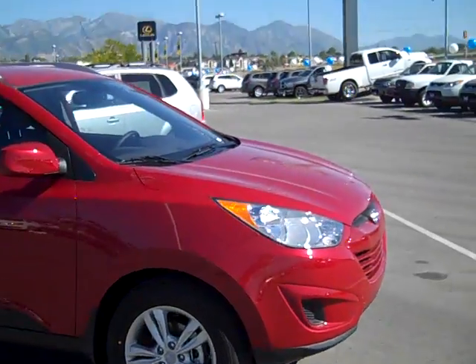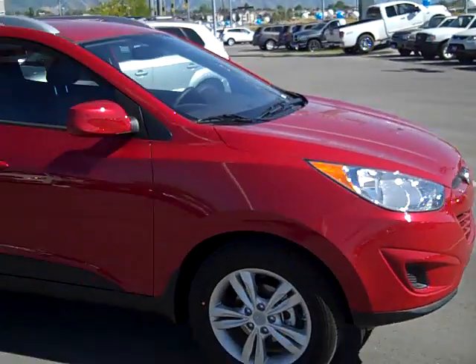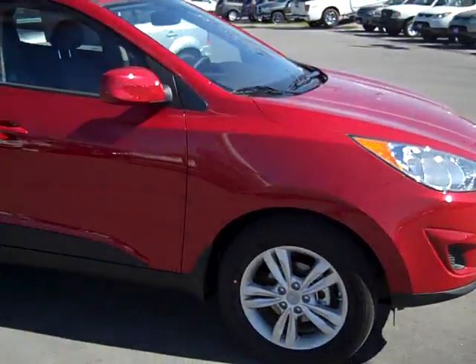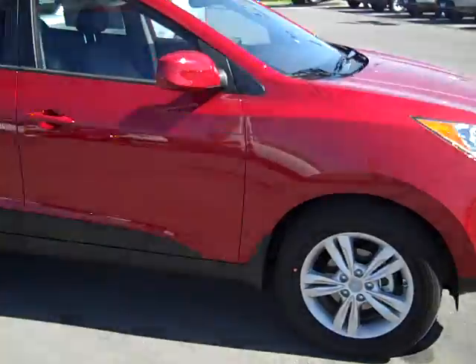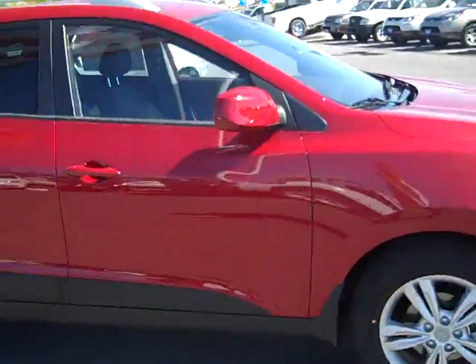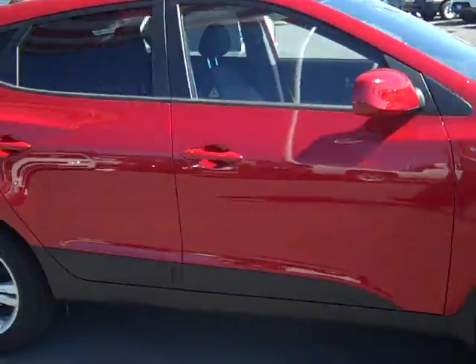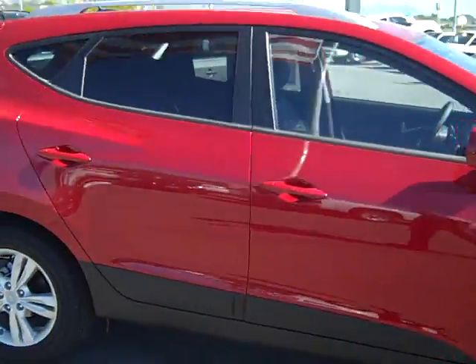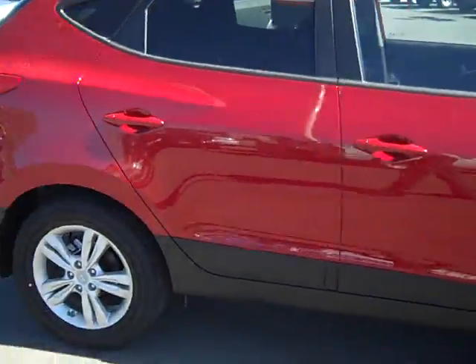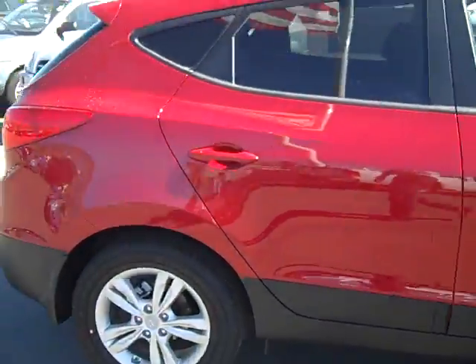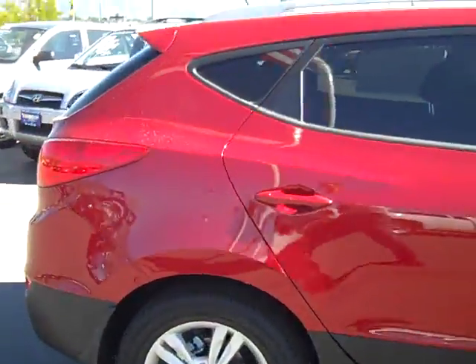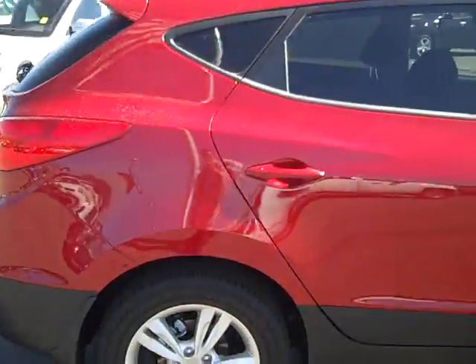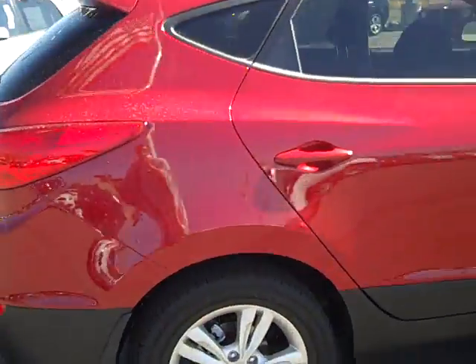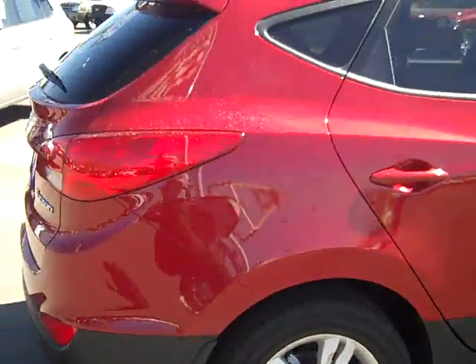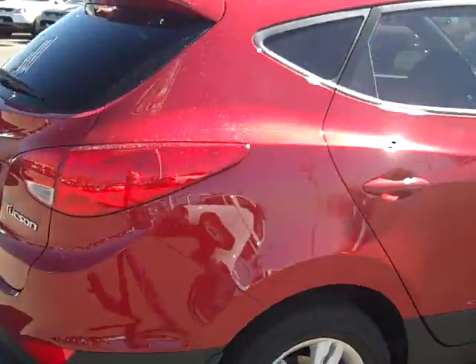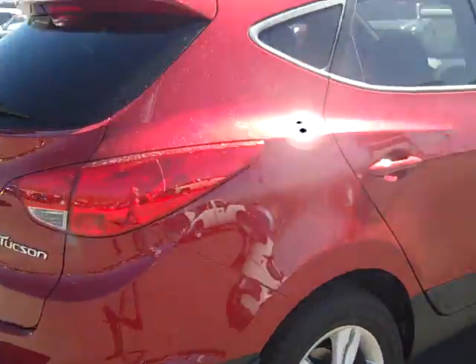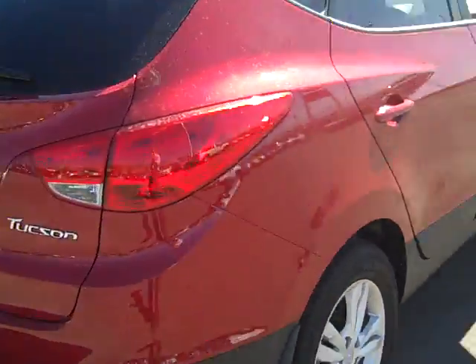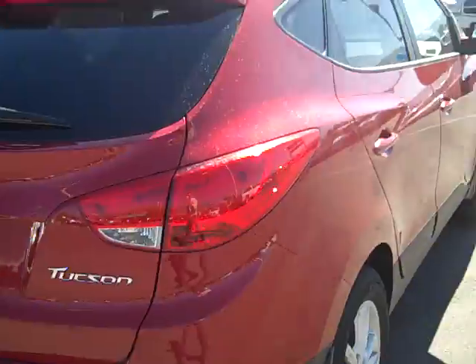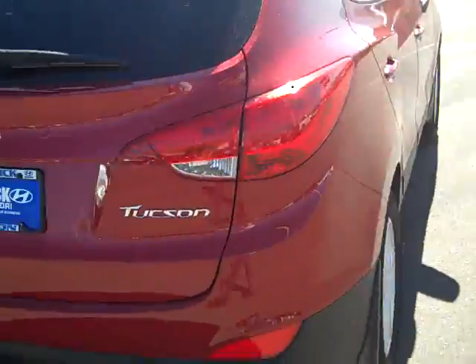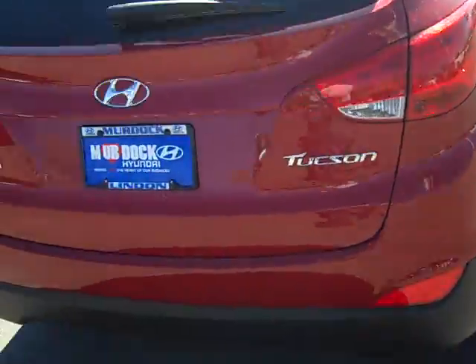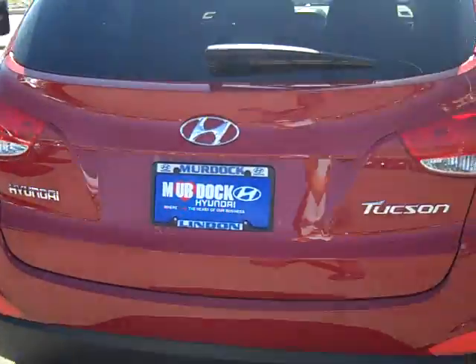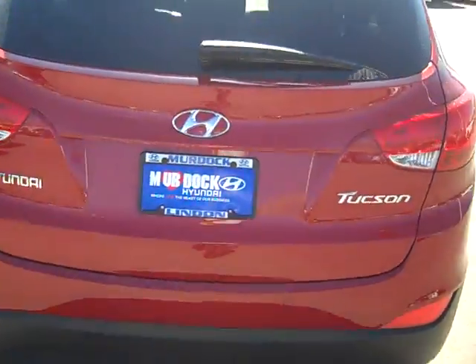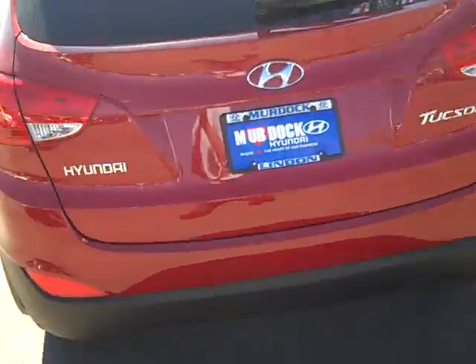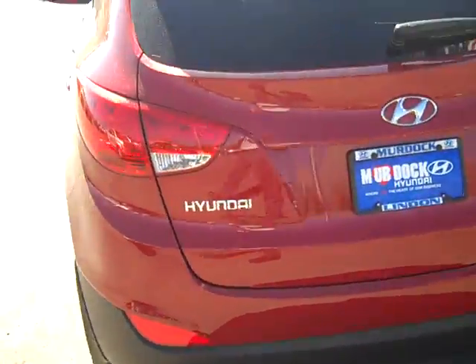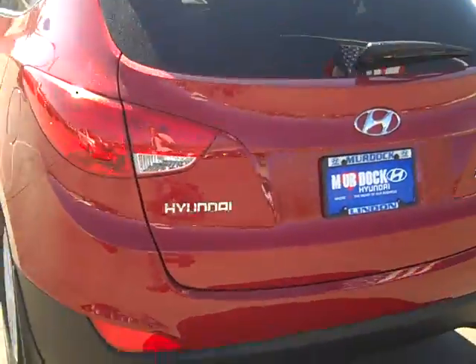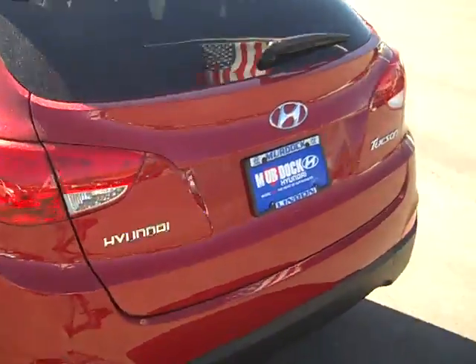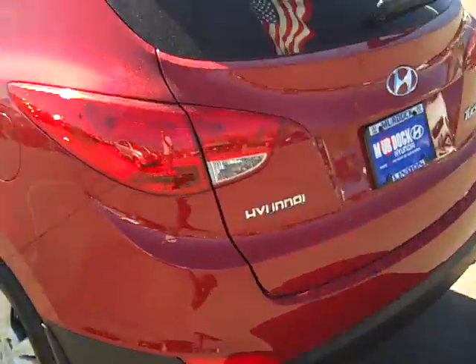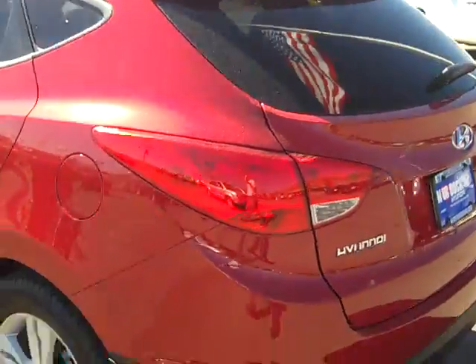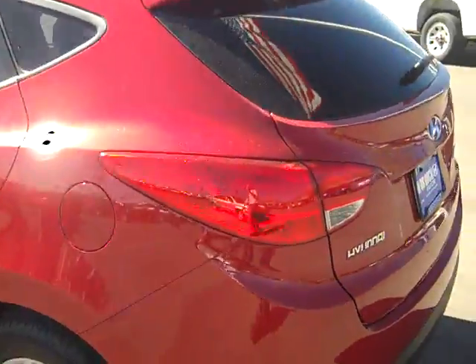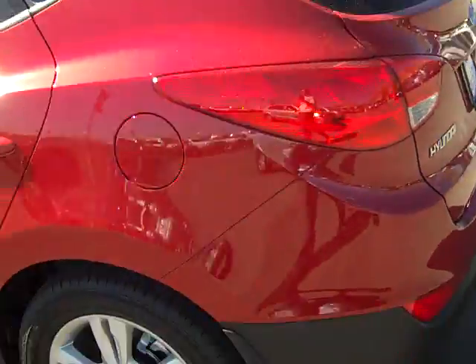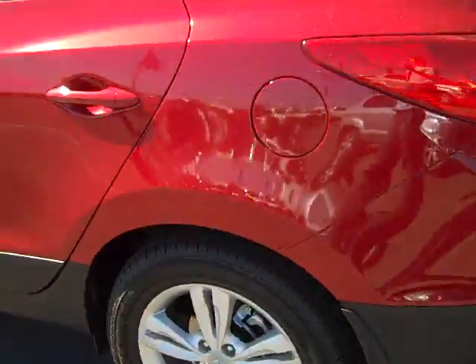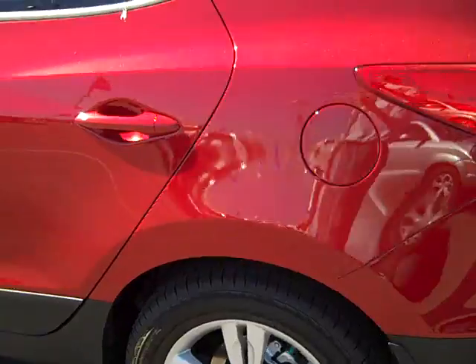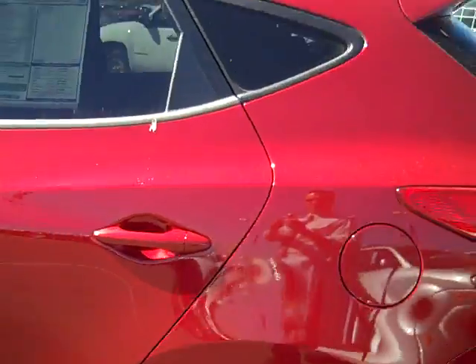I just grabbed this one. I wasn't sure exactly what you wanted. This one's obviously red, and you probably already know how smooth the lines are on it. This guy's been a very popular car, very popular color for us as well.